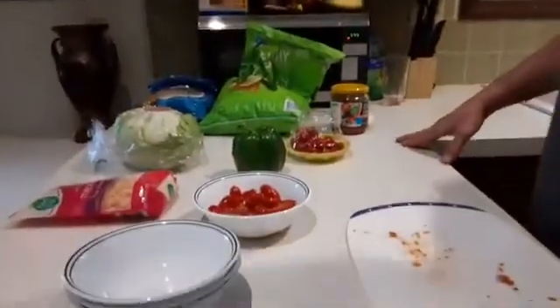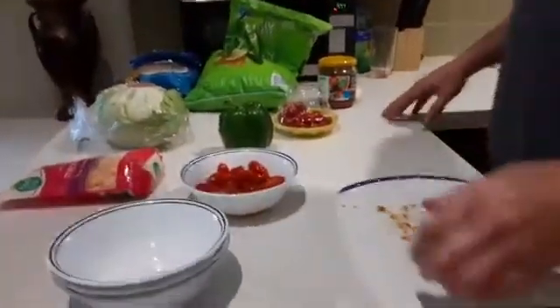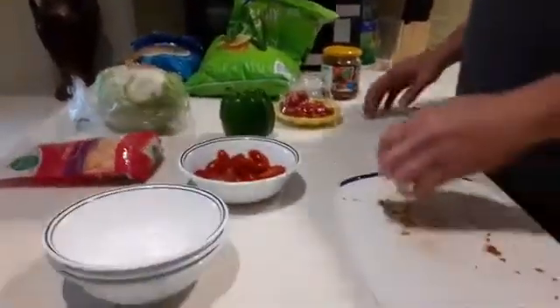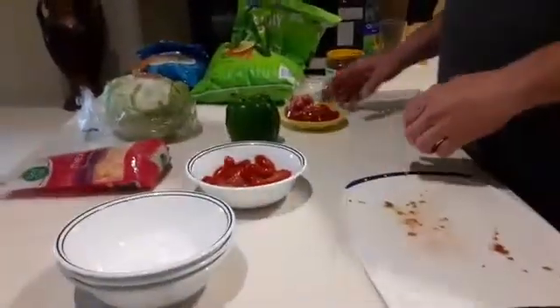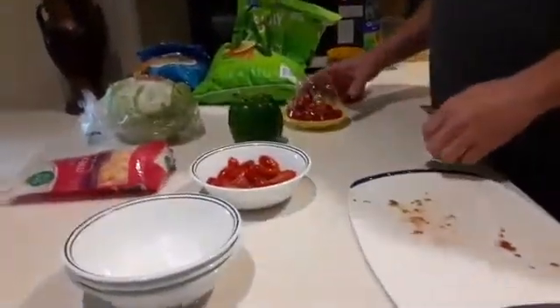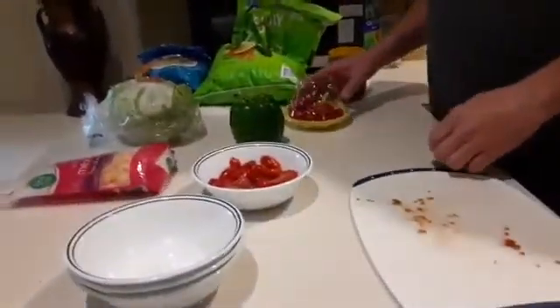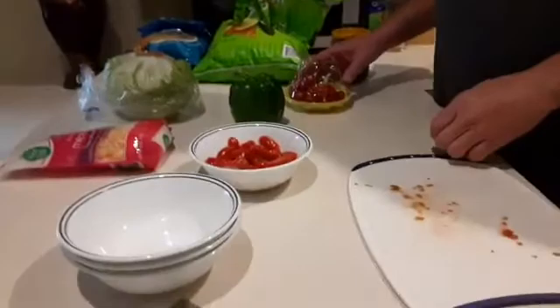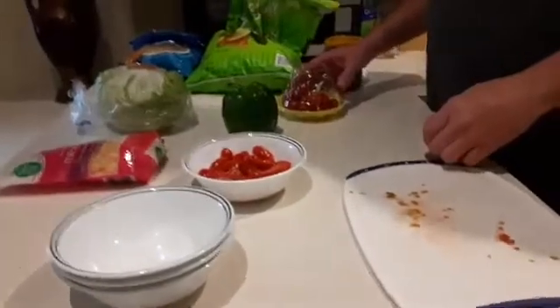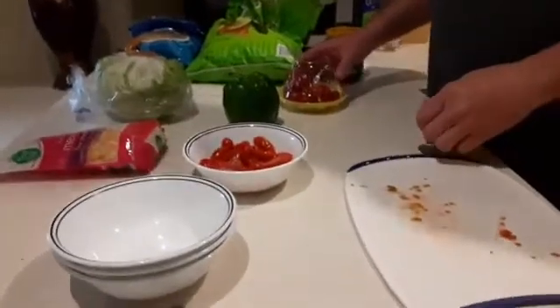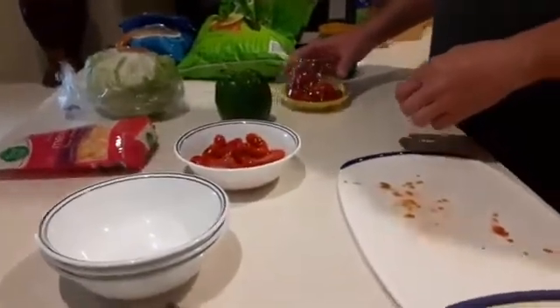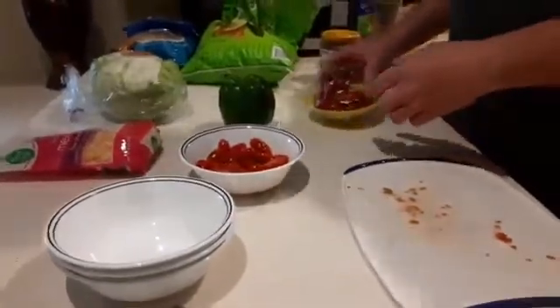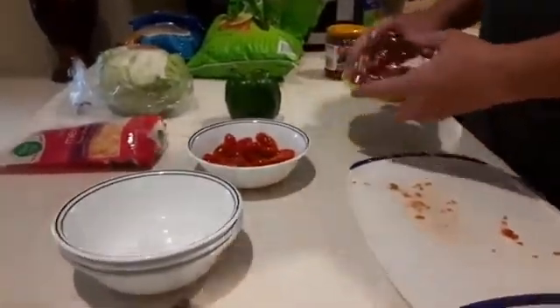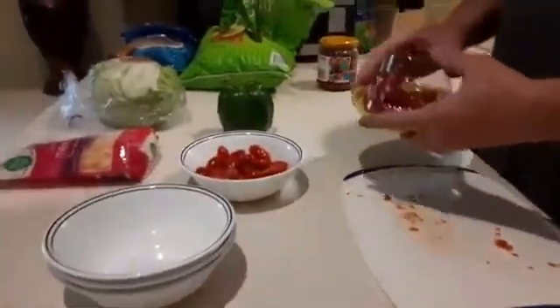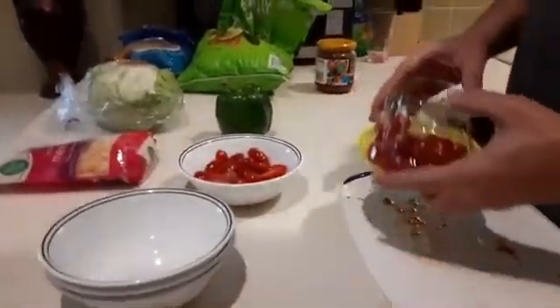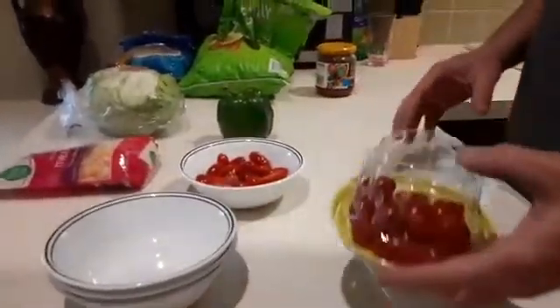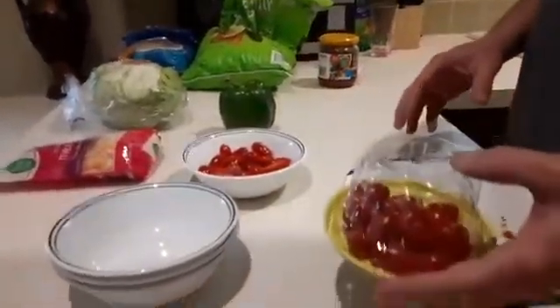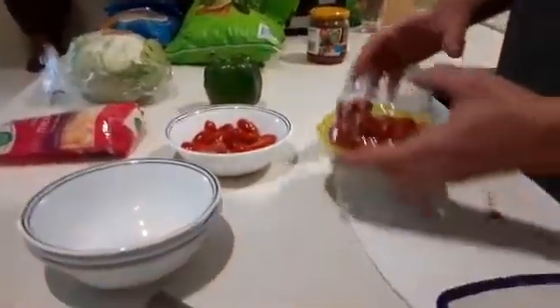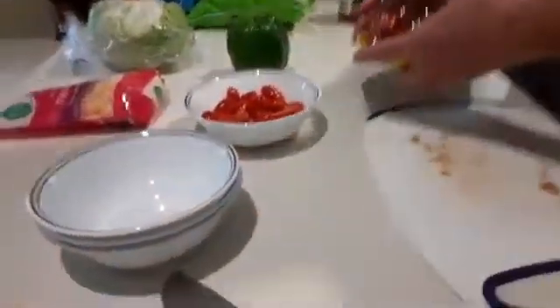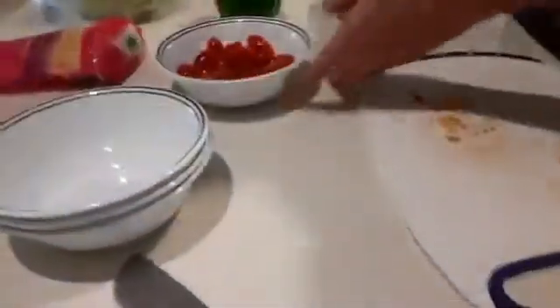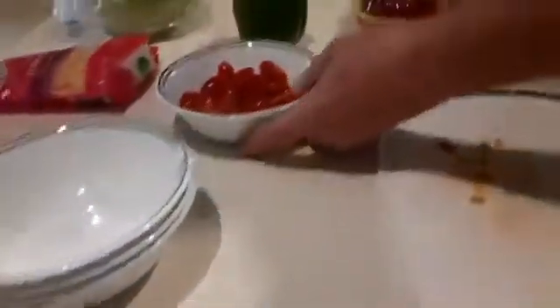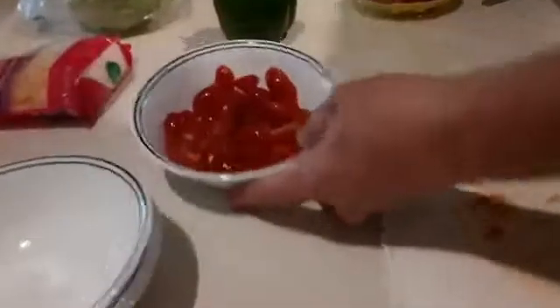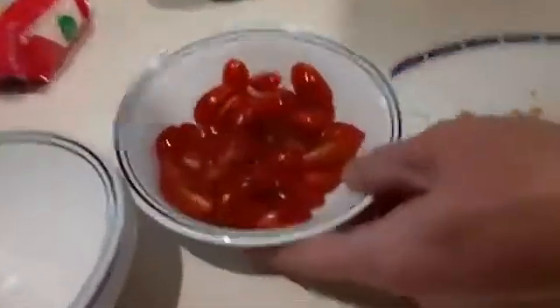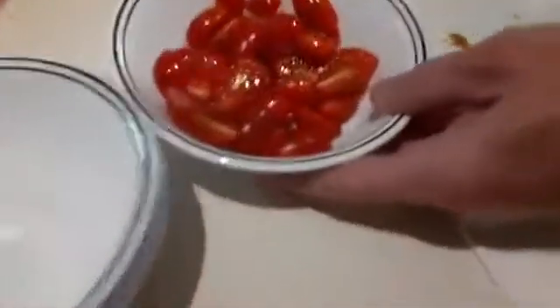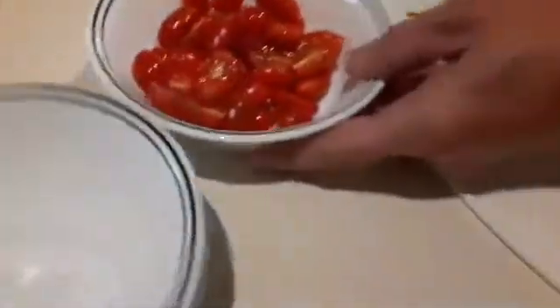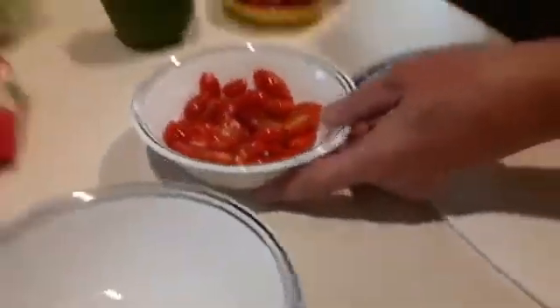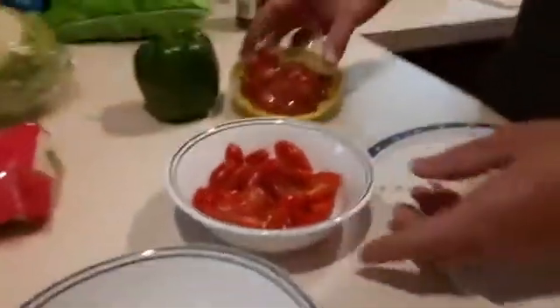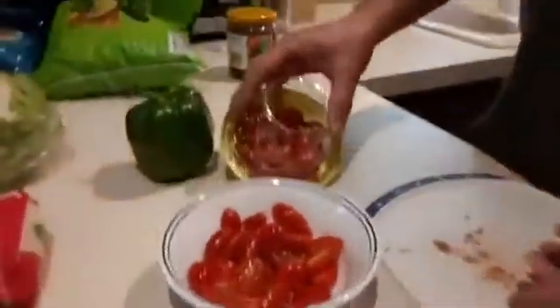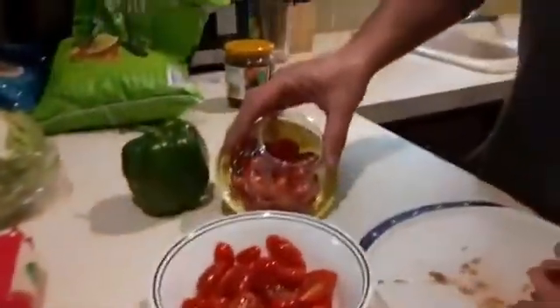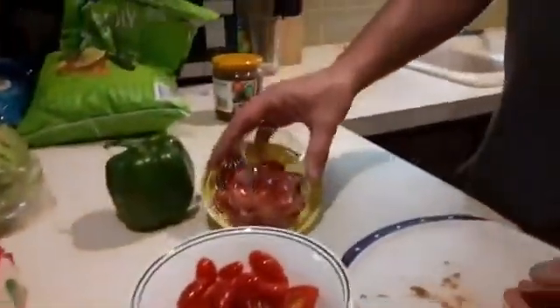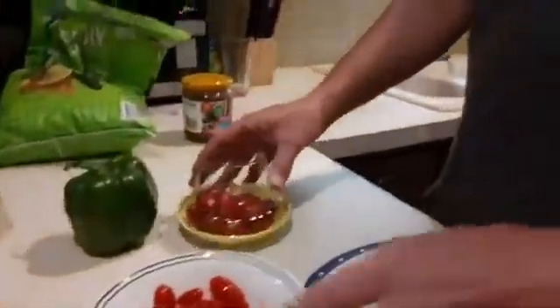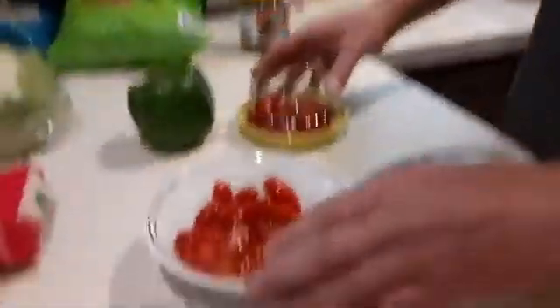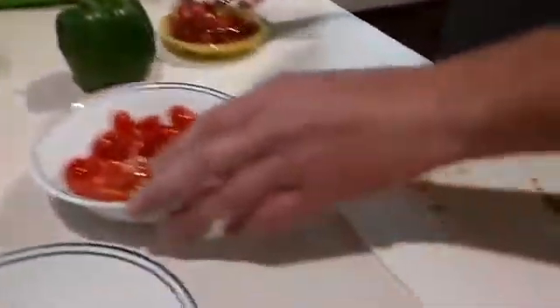Today we'll be making a taco salad. Some of my favorite items to put on the taco salad — you'll need some tomatoes. I like to dice them up. I usually get these grape tomatoes and then cut them in half.